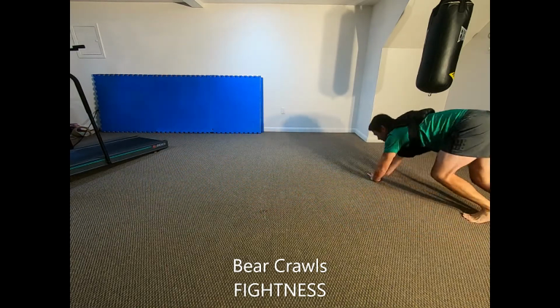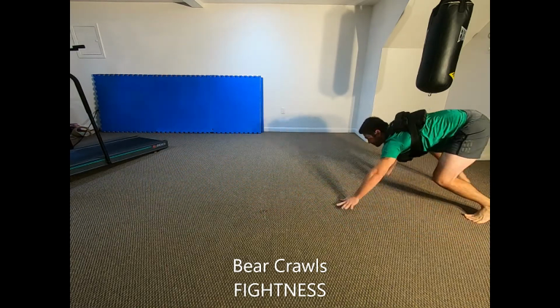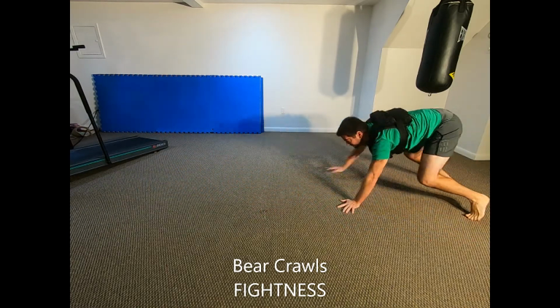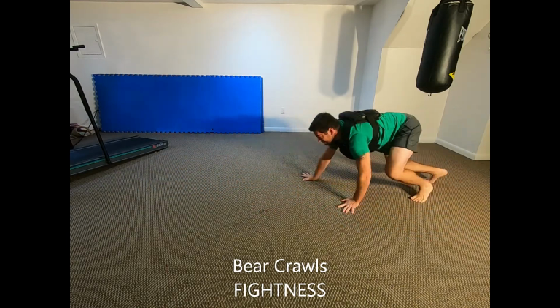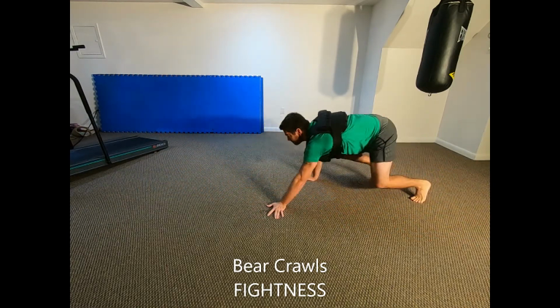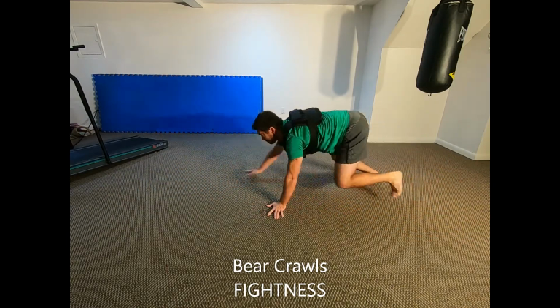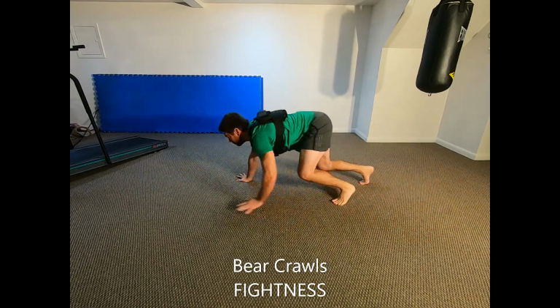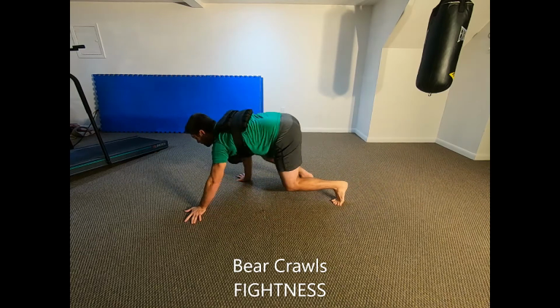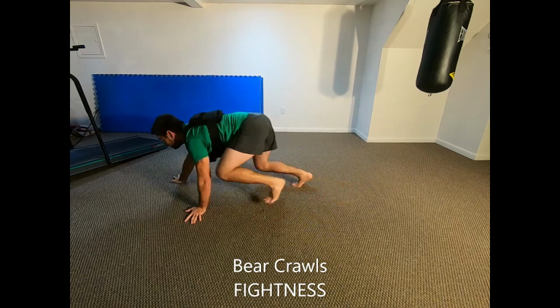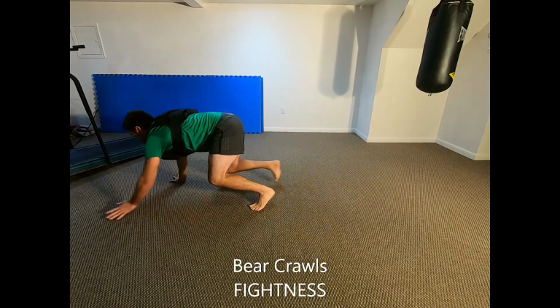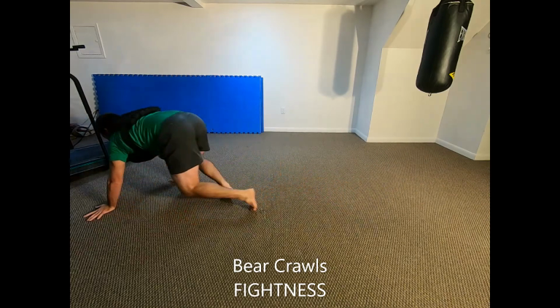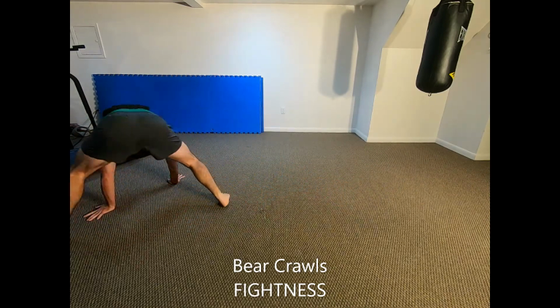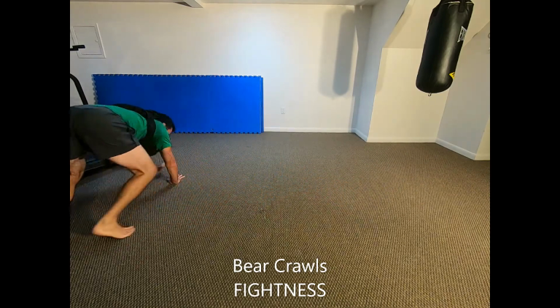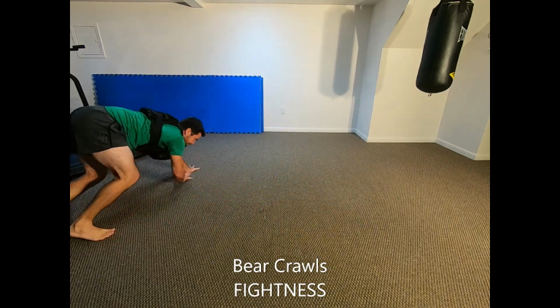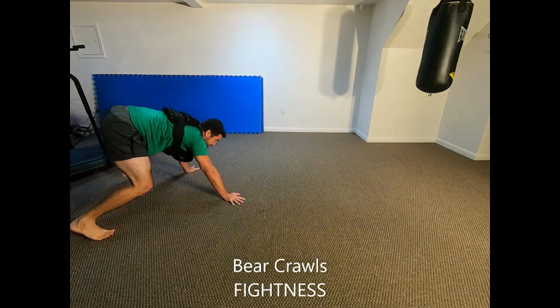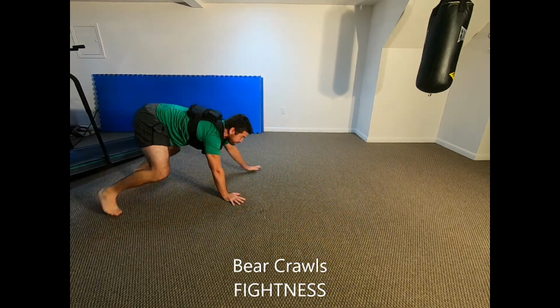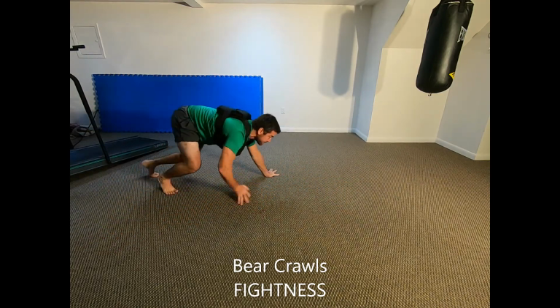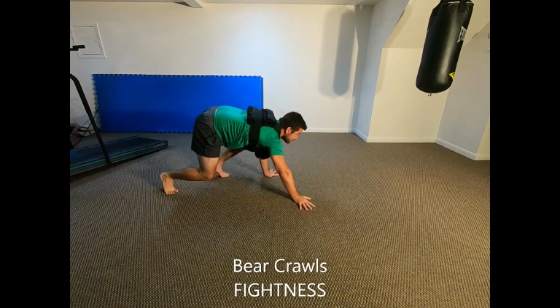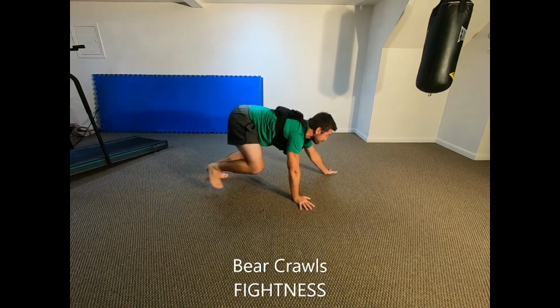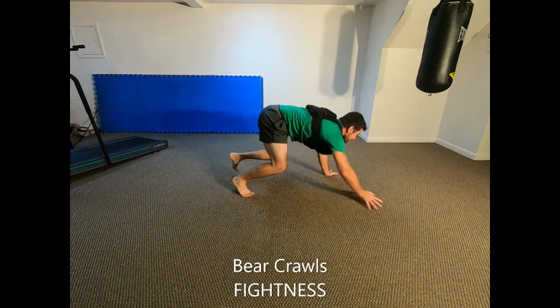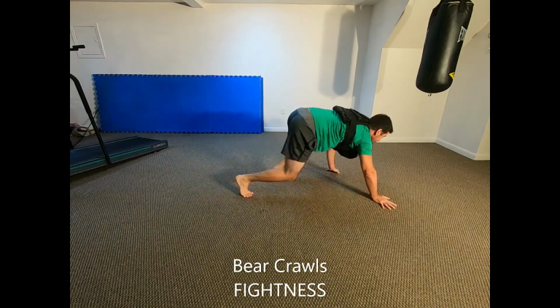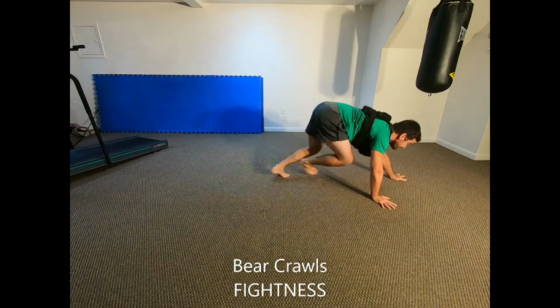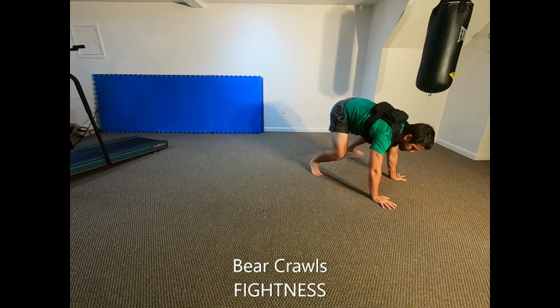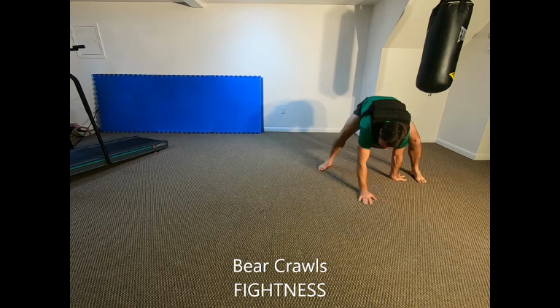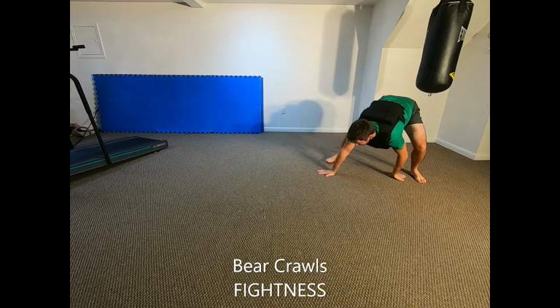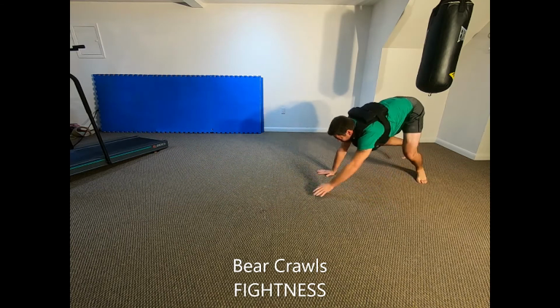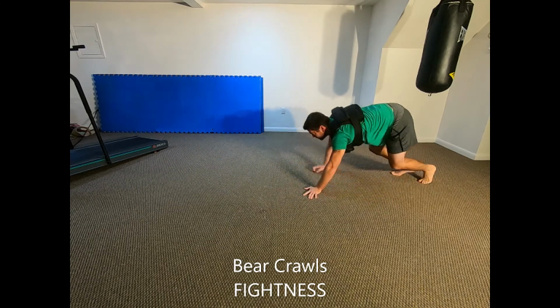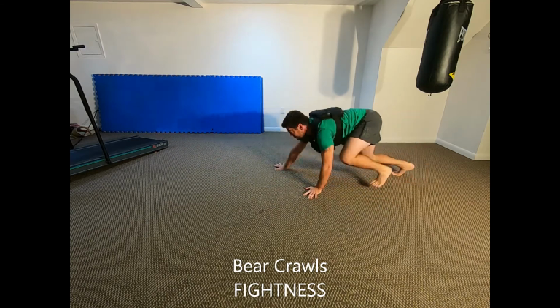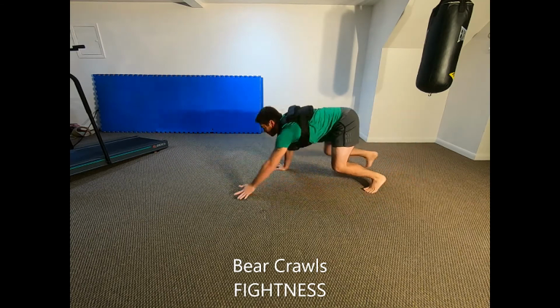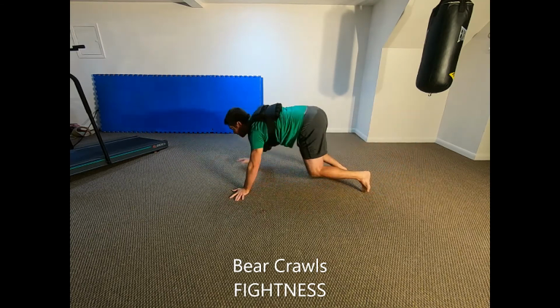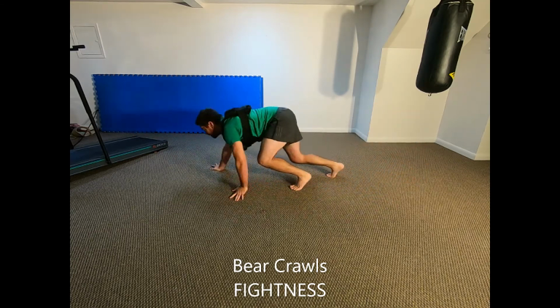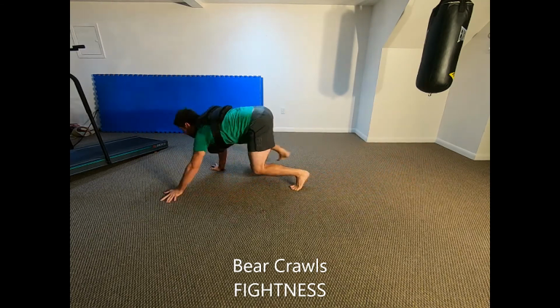While this movement is not necessarily less difficult — in fact it may be more difficult for some people — it helps to perform the move this way intermittently with the normal approach to break up the drill and target a slightly different set of muscles.